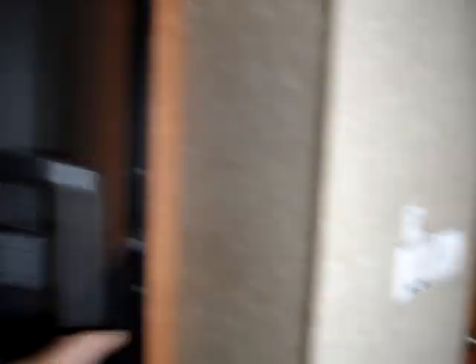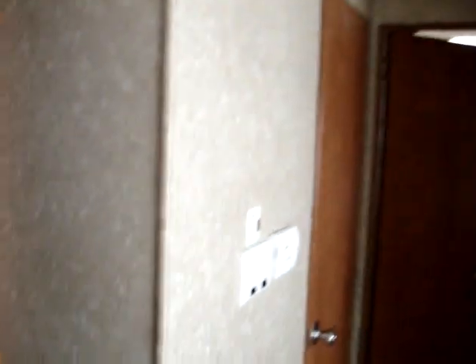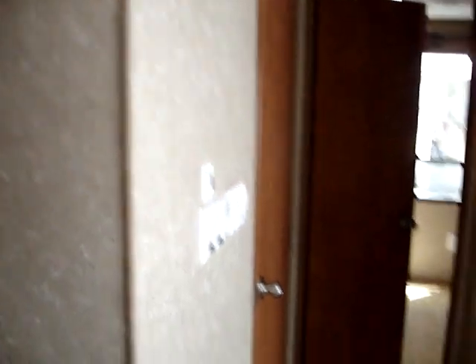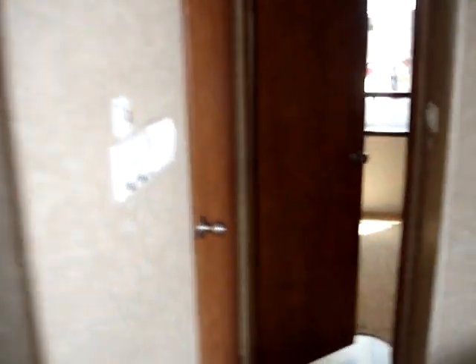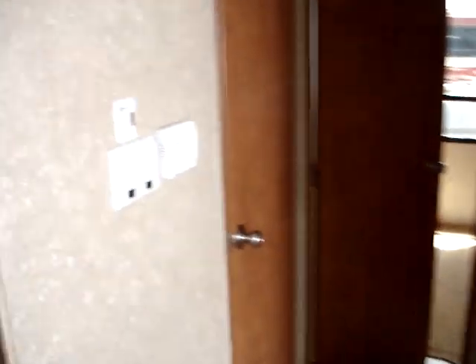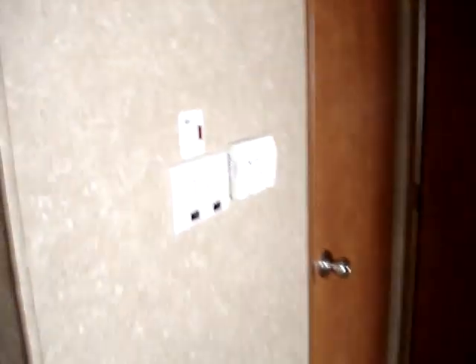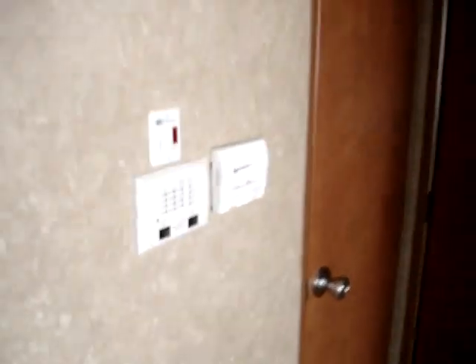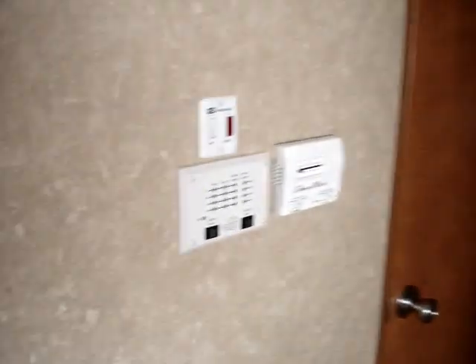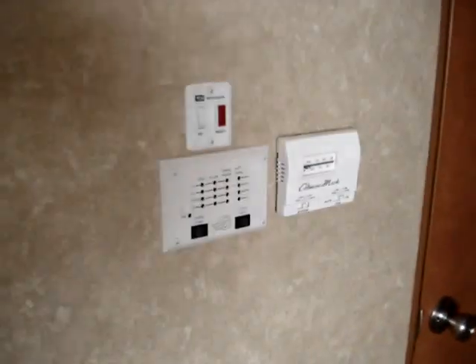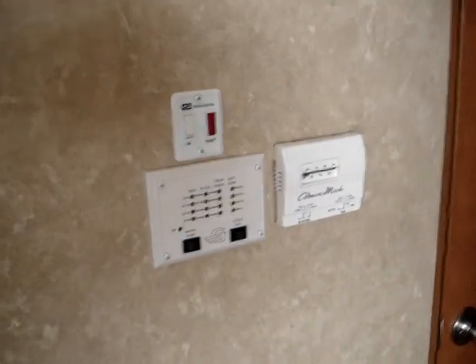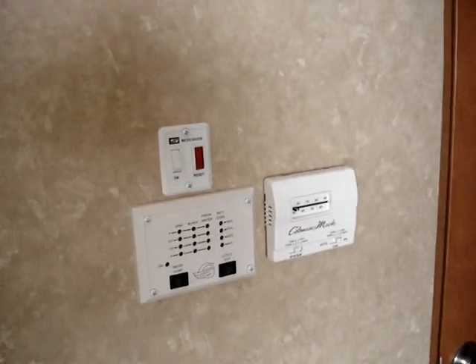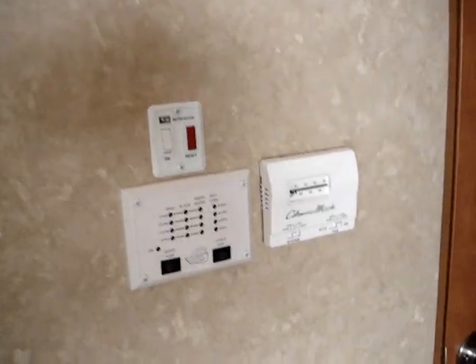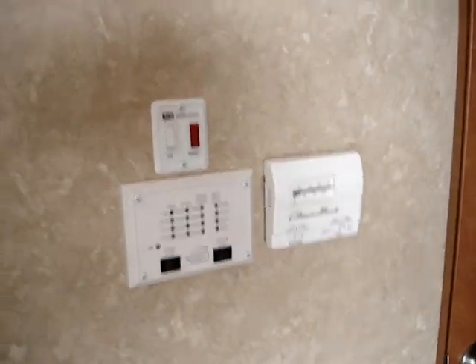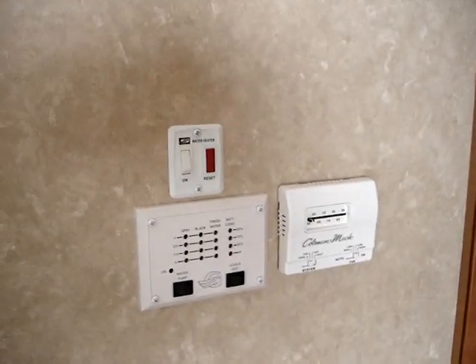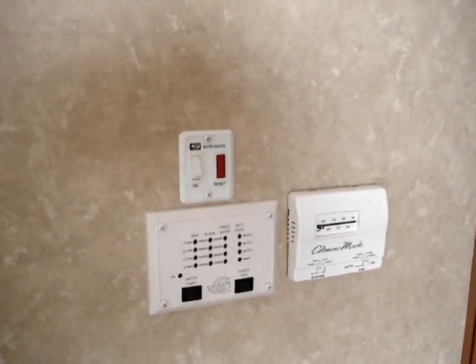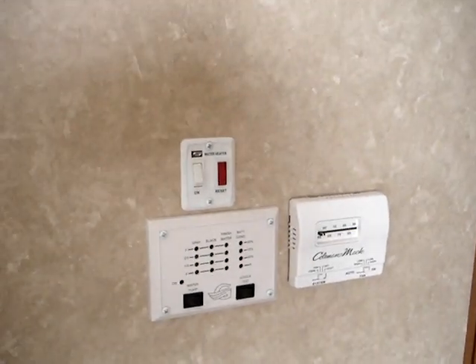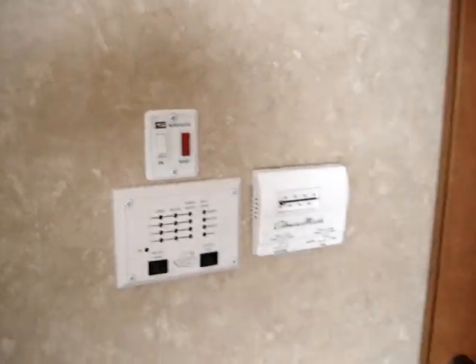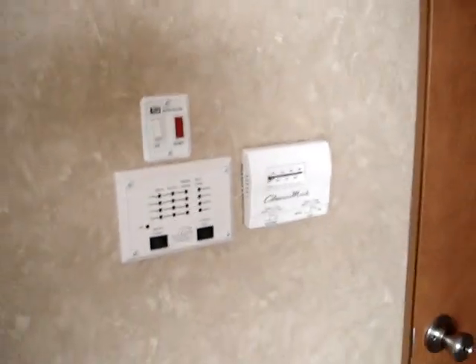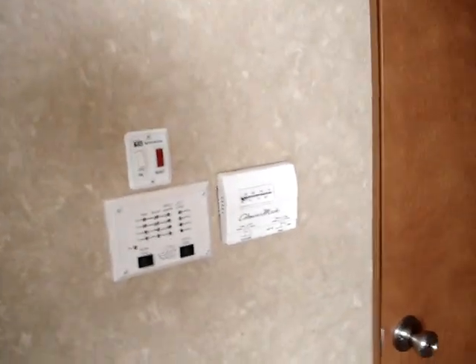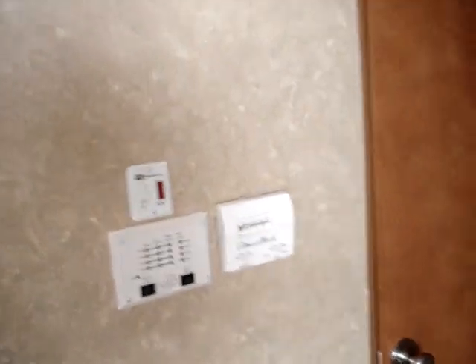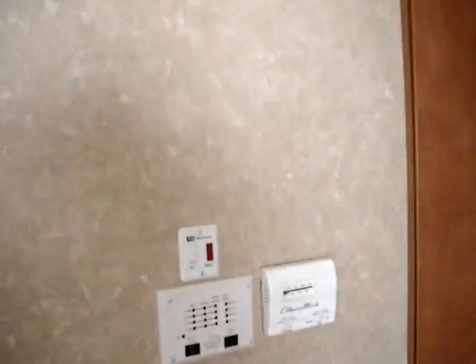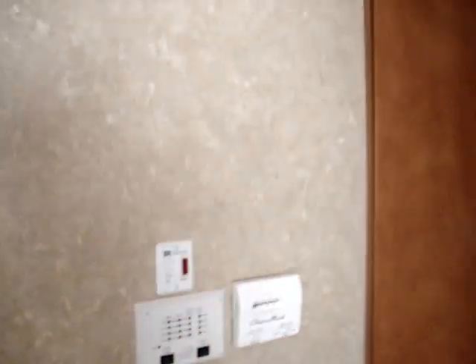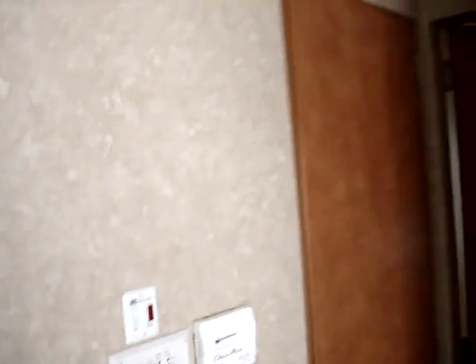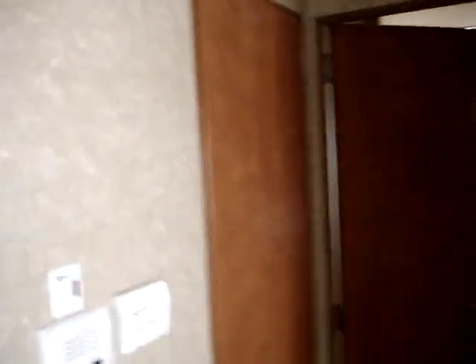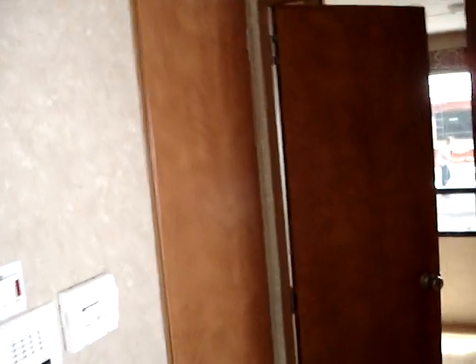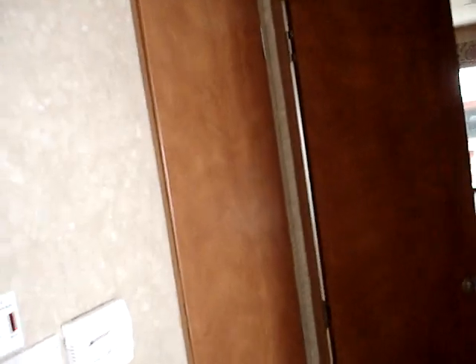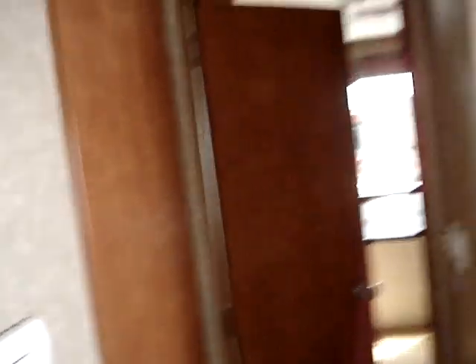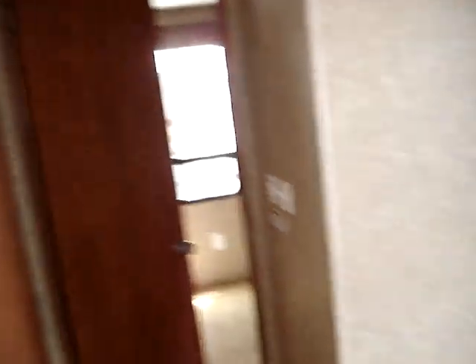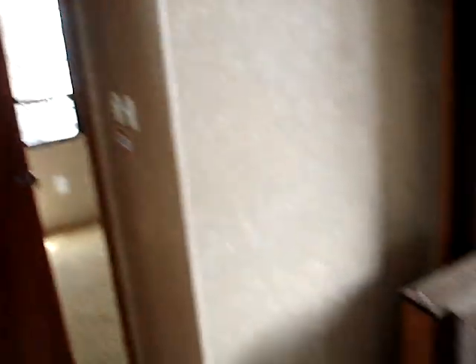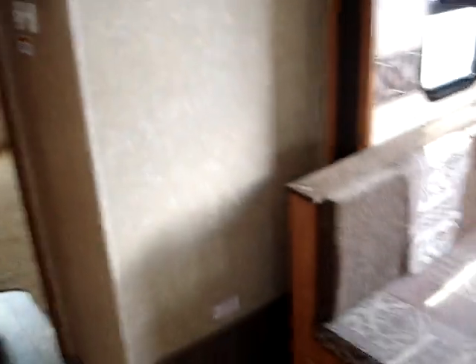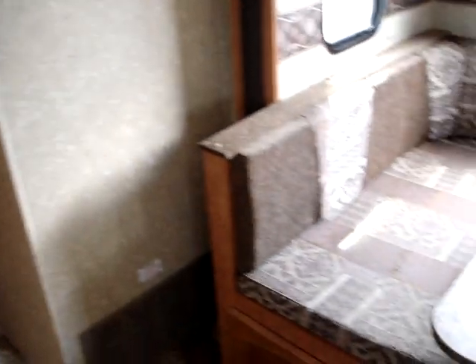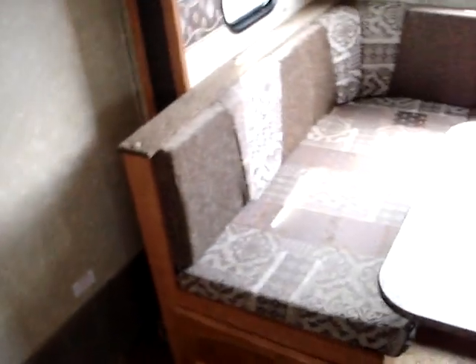On over to here where you have your systems monitor panel. You also have your remote control for your hot water heater — very convenient, quick, and easy with the direct spark ignition system. Six-gallon gas hot water heater.